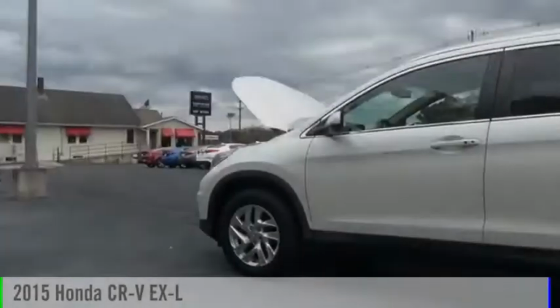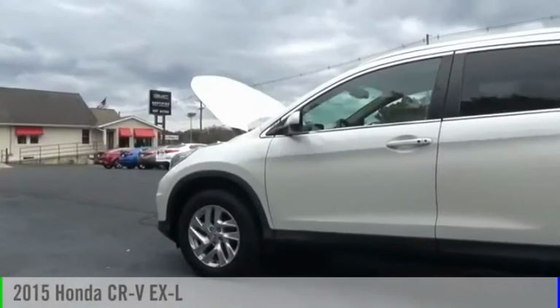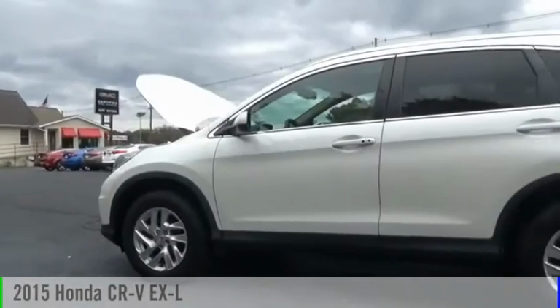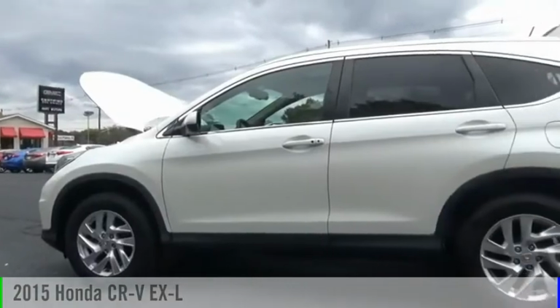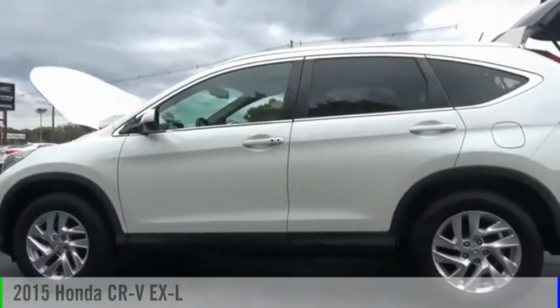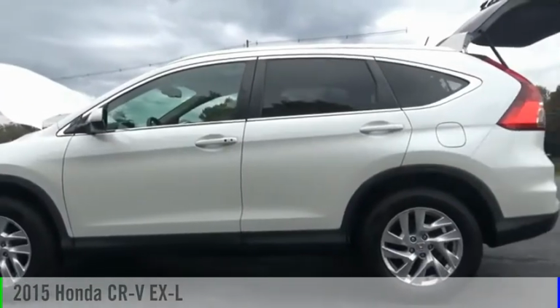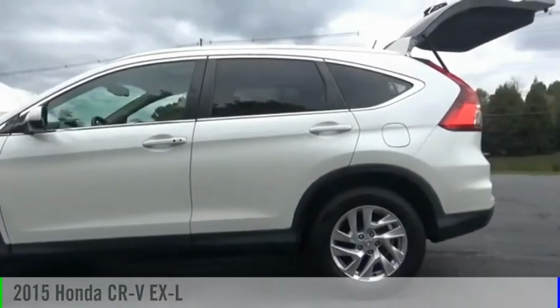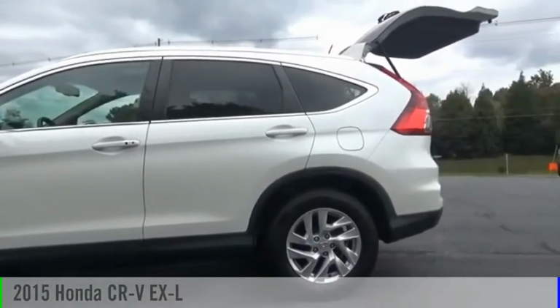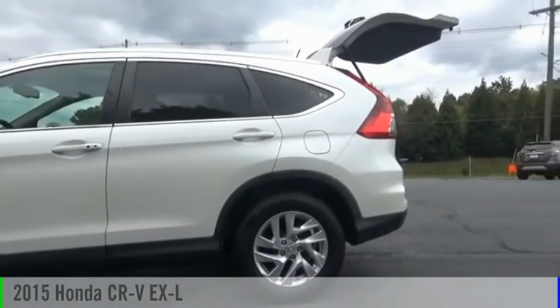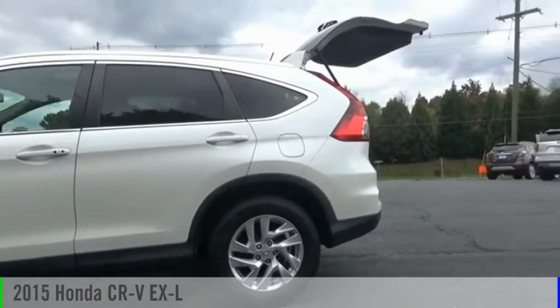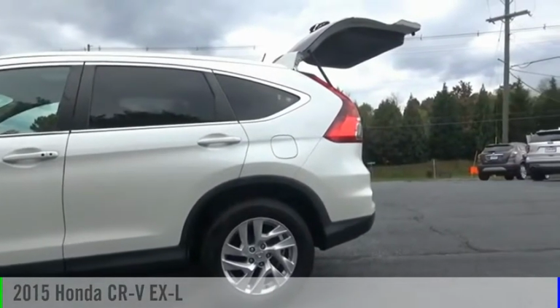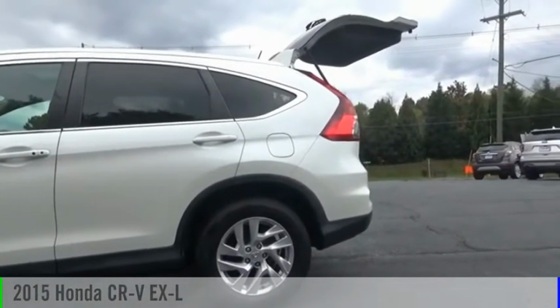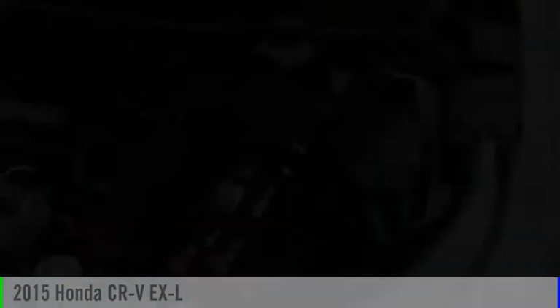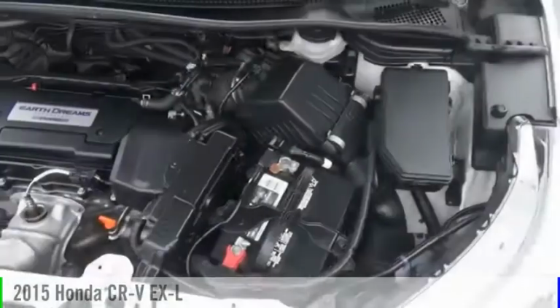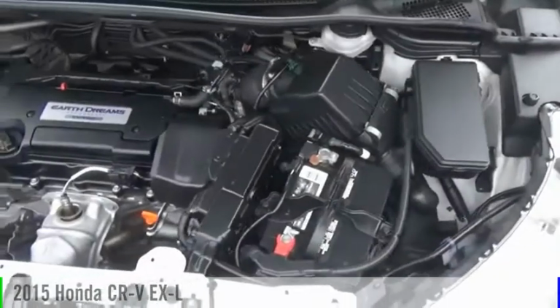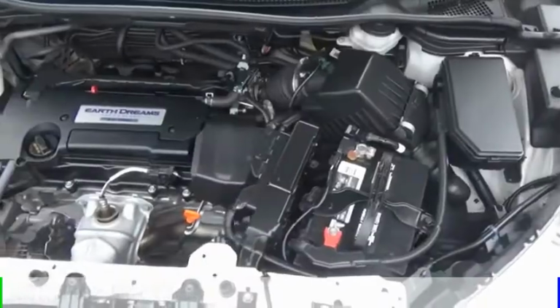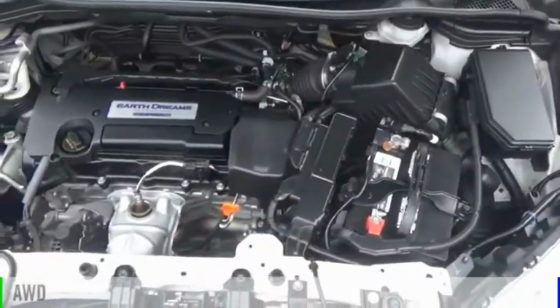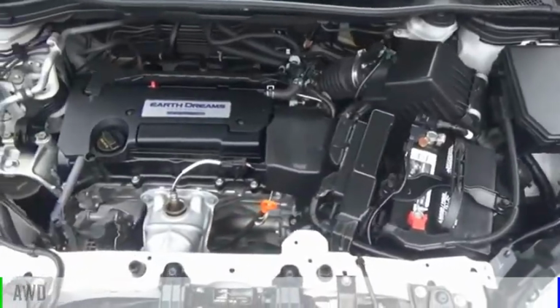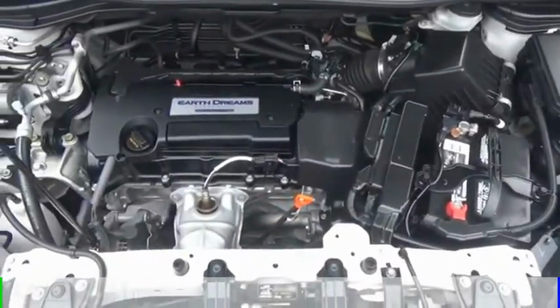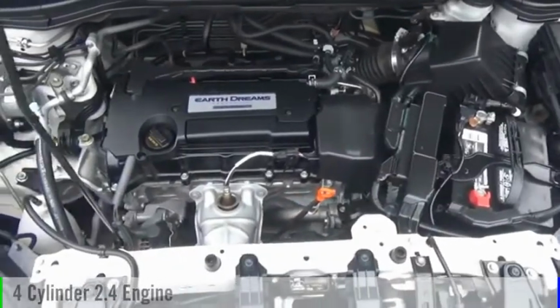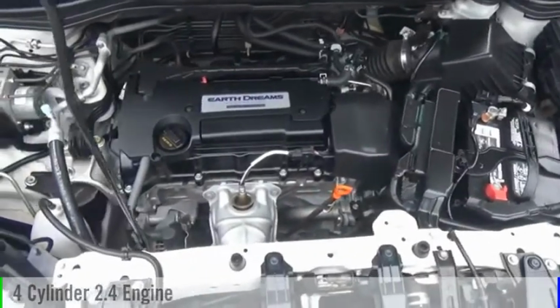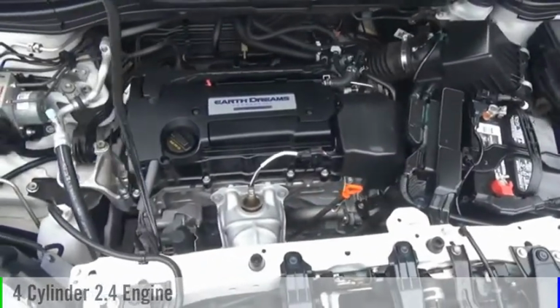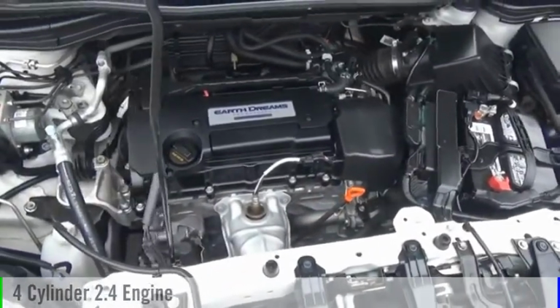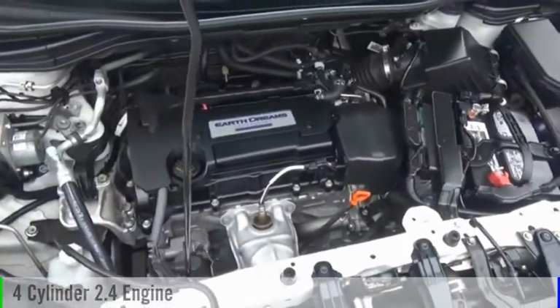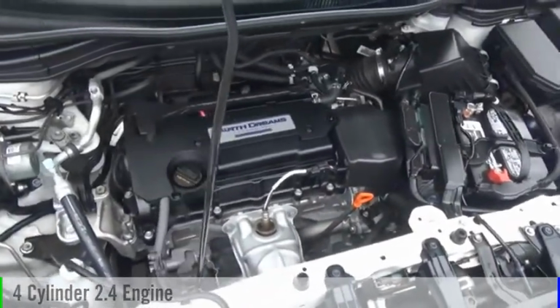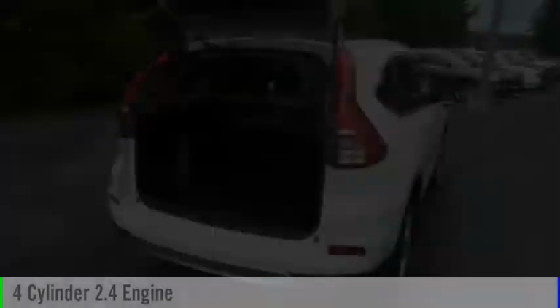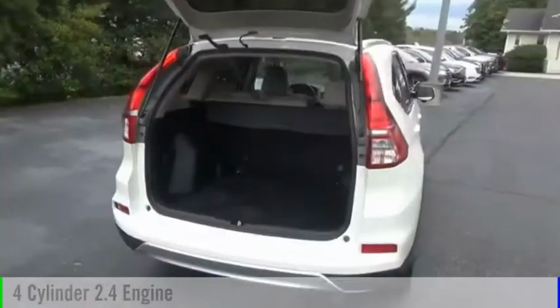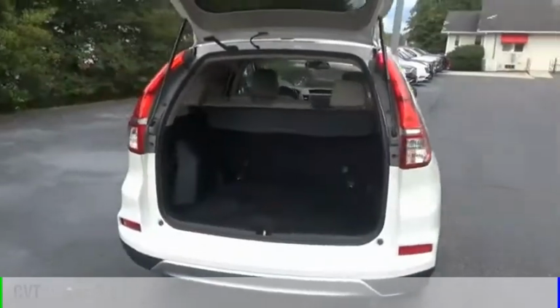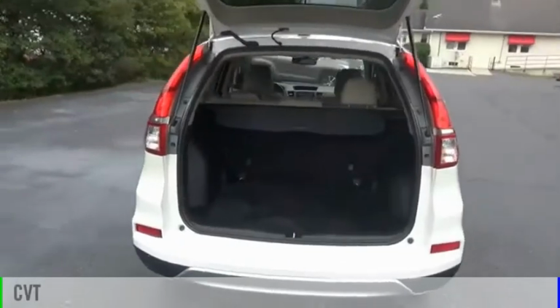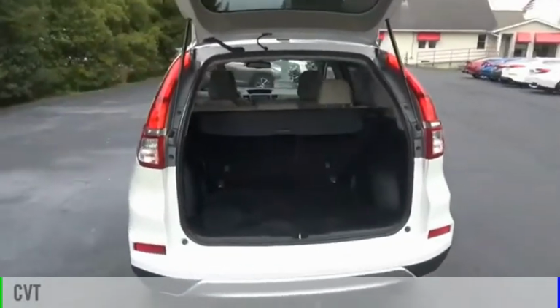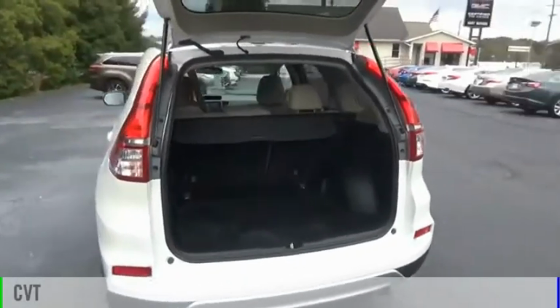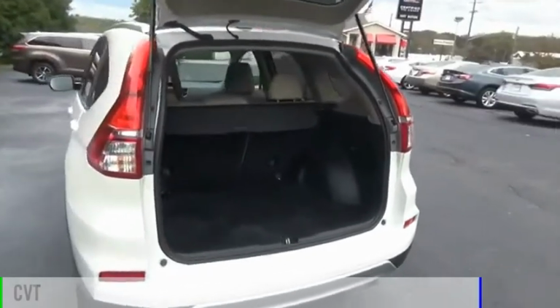Looking for the right vehicle? Check out the 2015 CR-V. This vehicle is powered by an all-wheel drive, four-cylinder, 2.4-liter engine and comes with a continuously variable transmission.